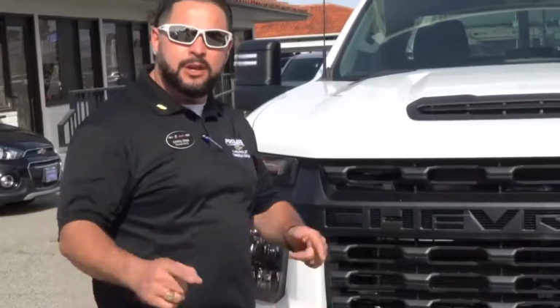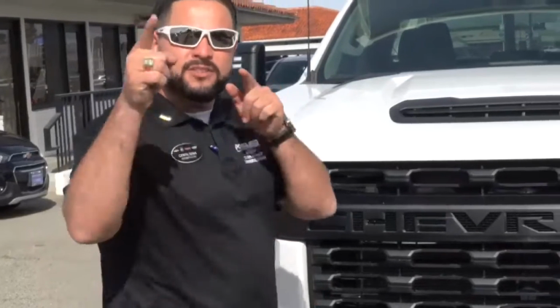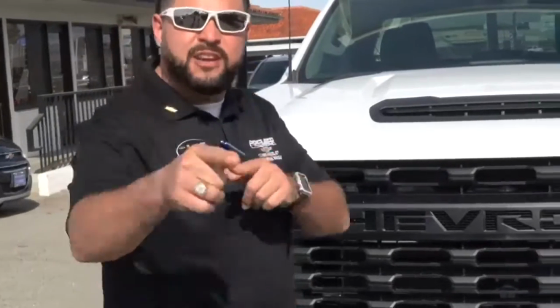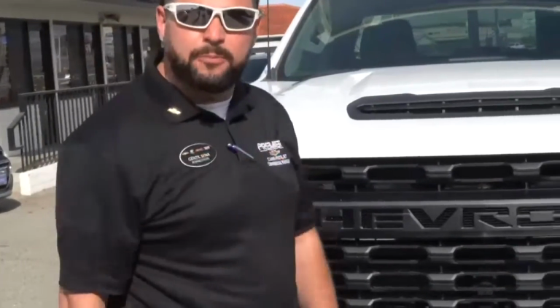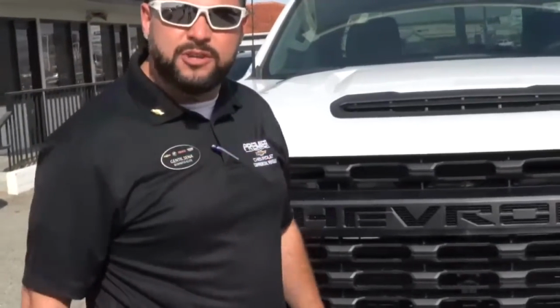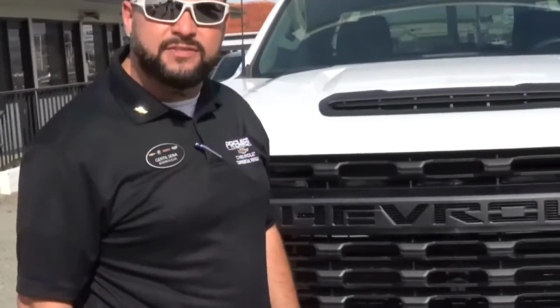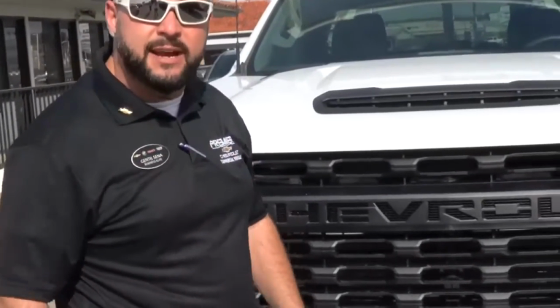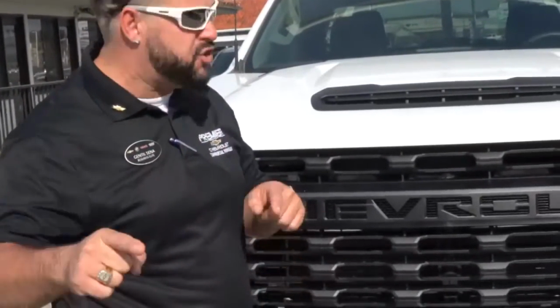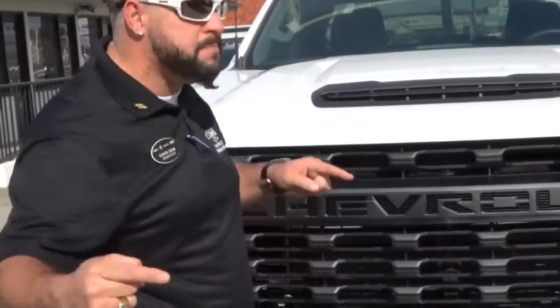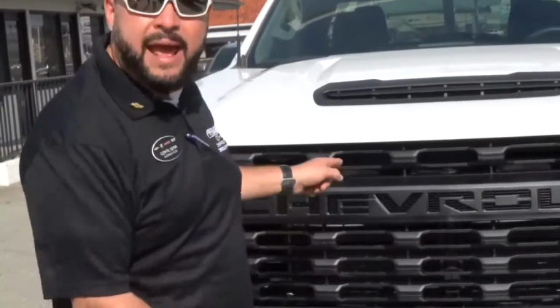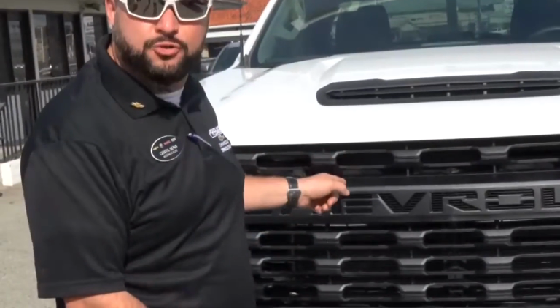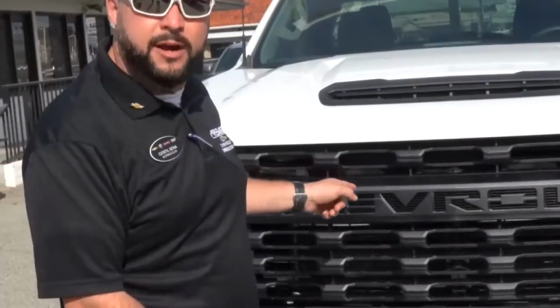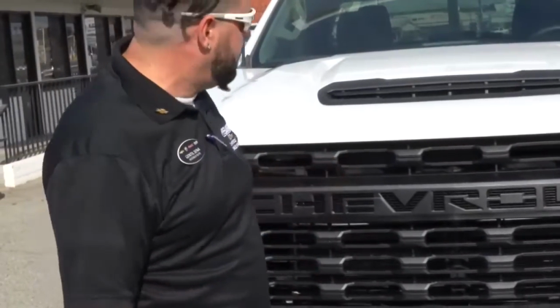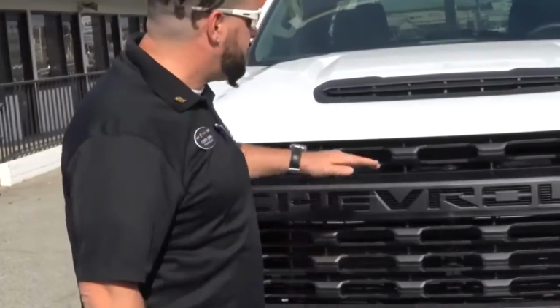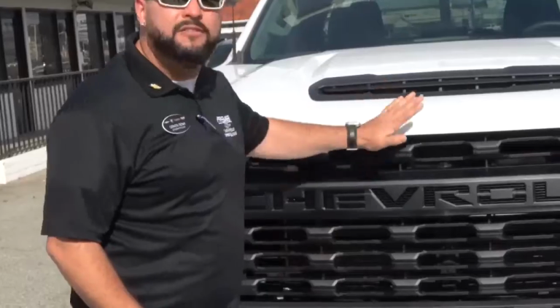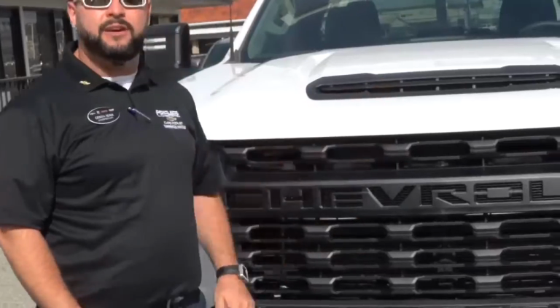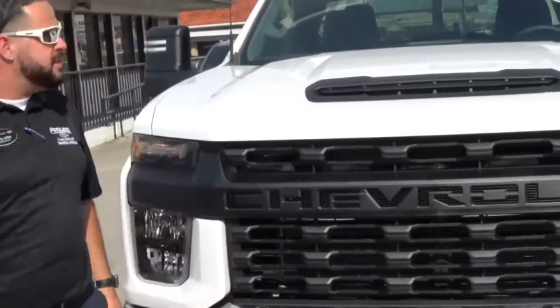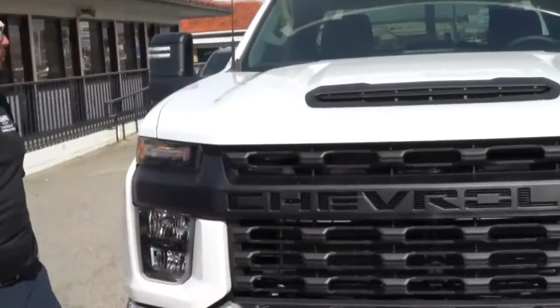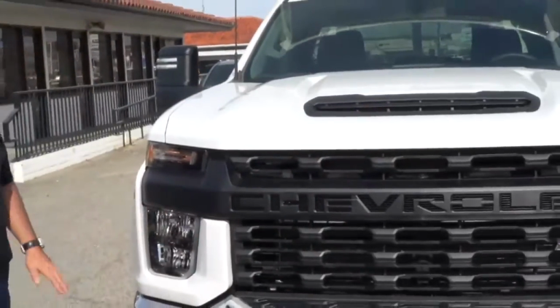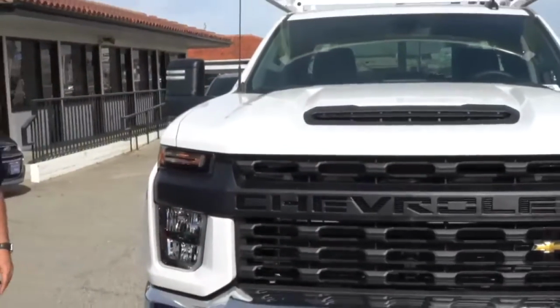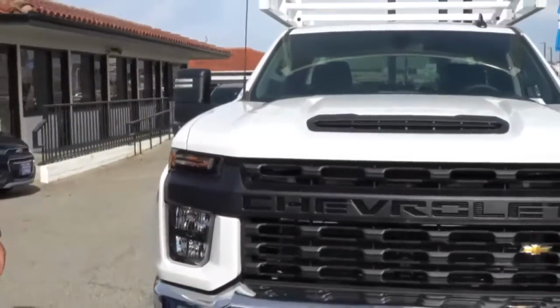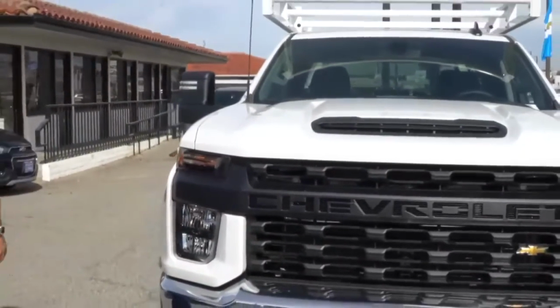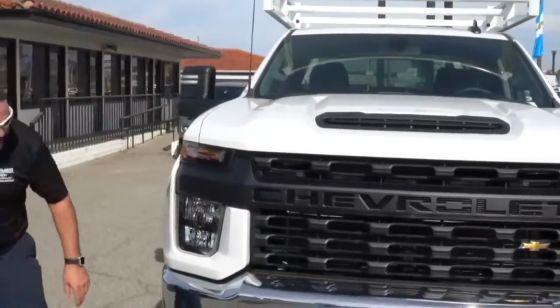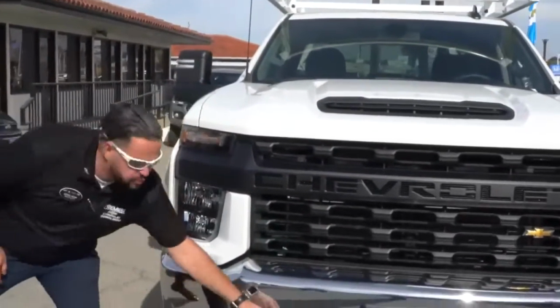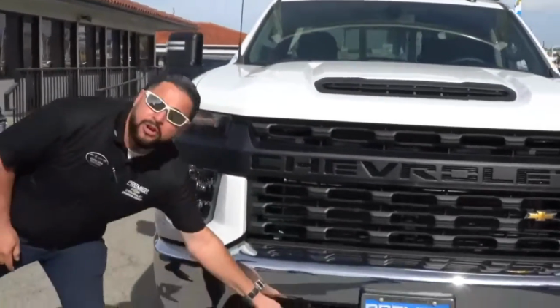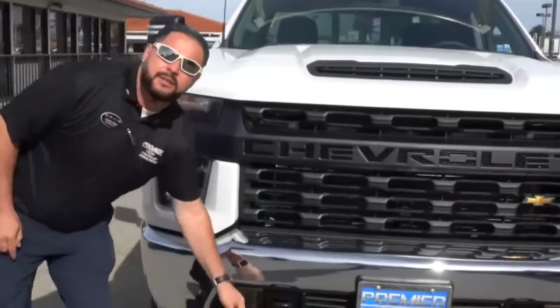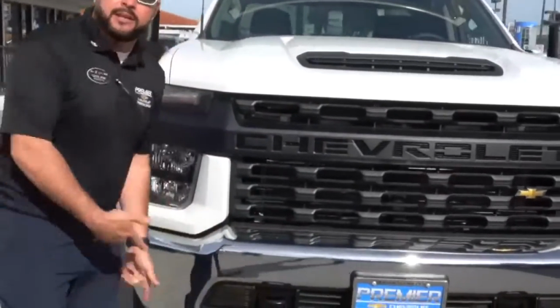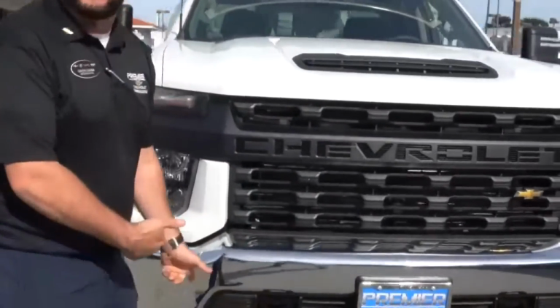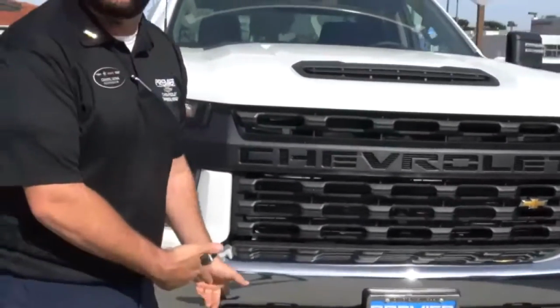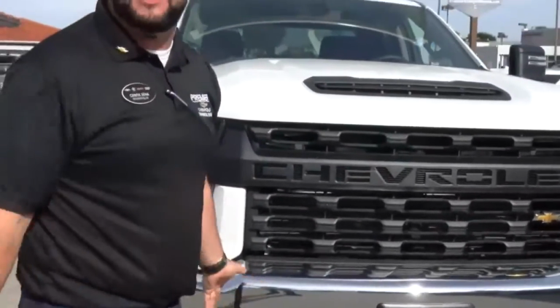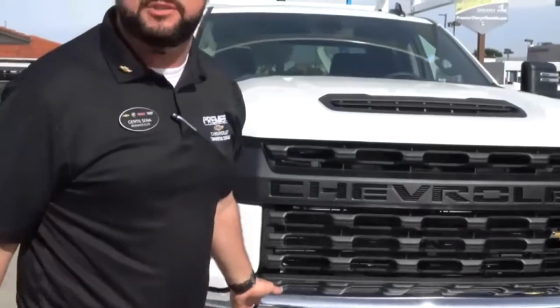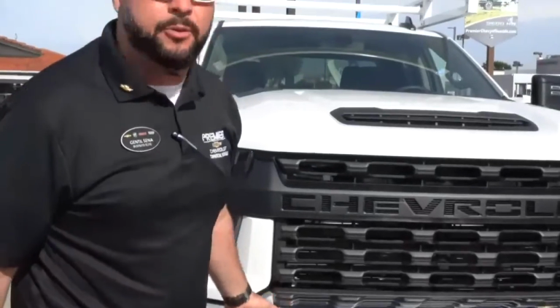Yo, this is G from Premier Chevrolet of Seaside. I just want to show you this badass truck right here. This is a 2500 Silverado 2020. Check out those tow hooks — you ain't going to use those because you'll never get them stuck, right?